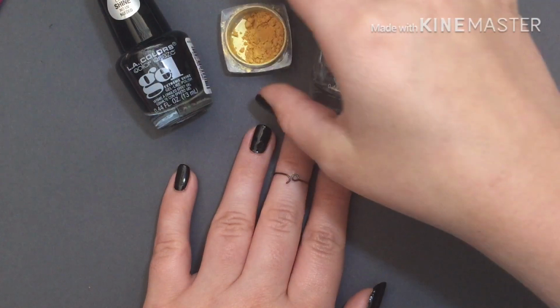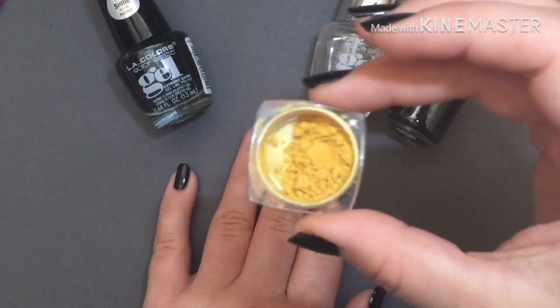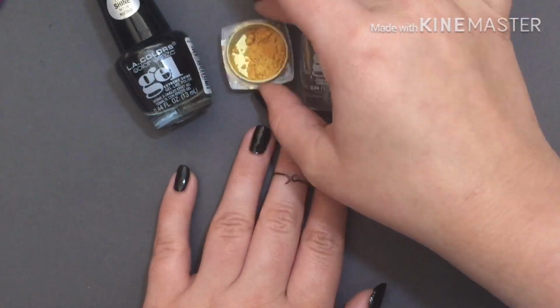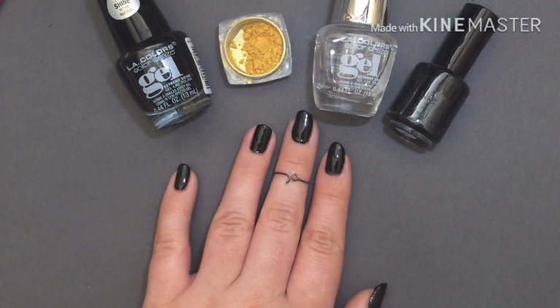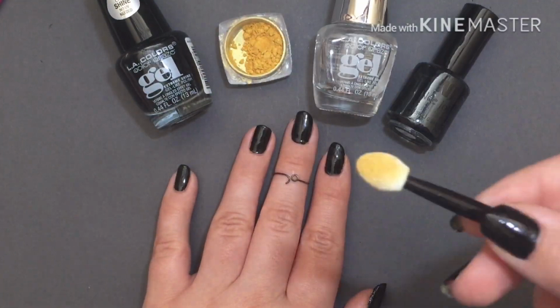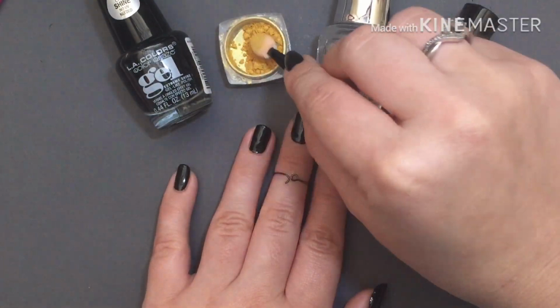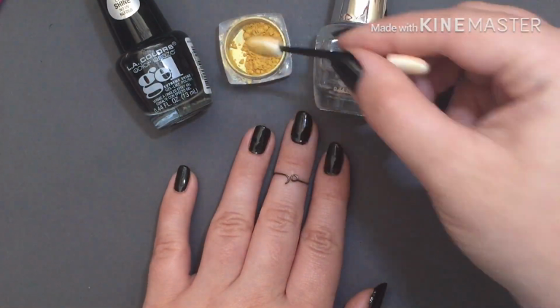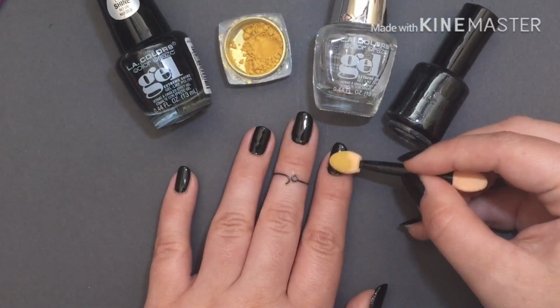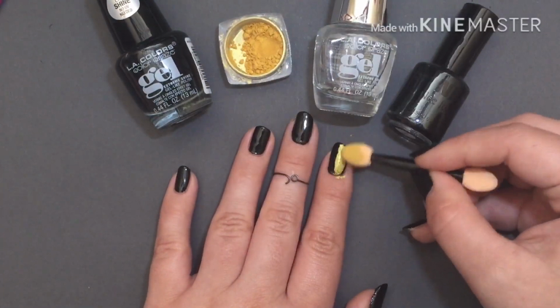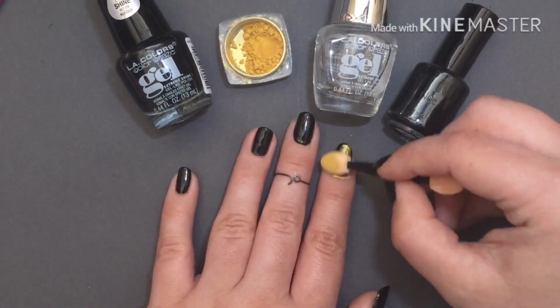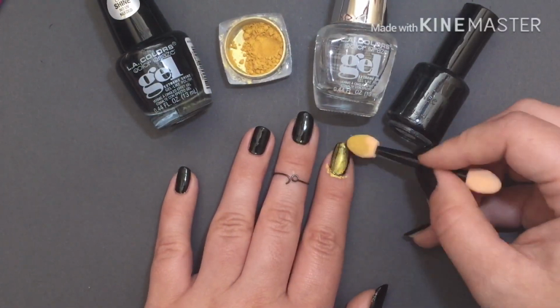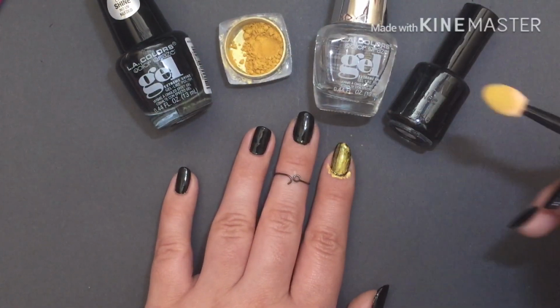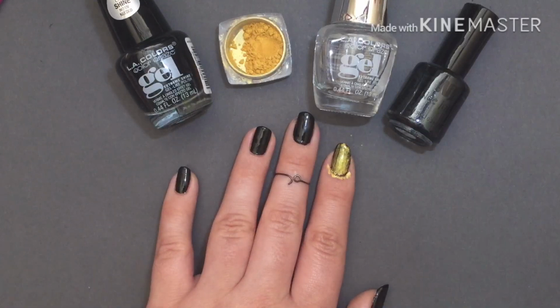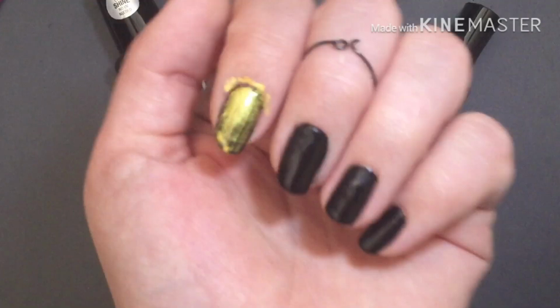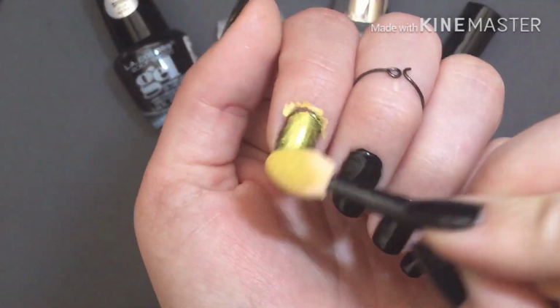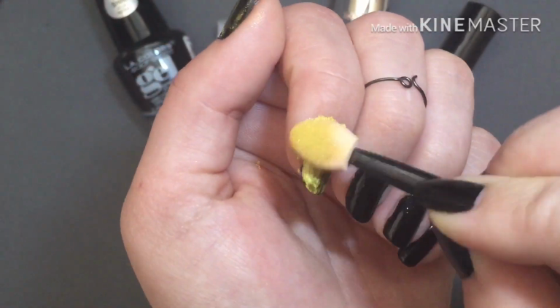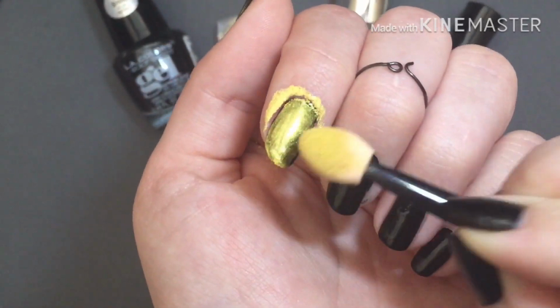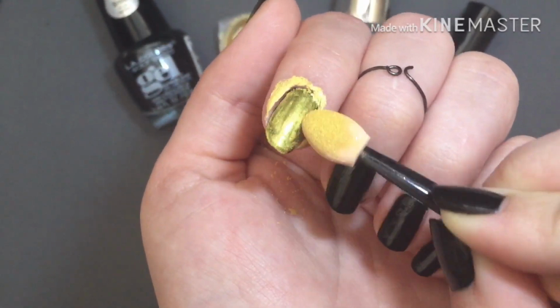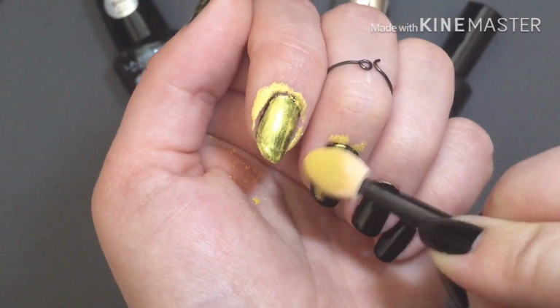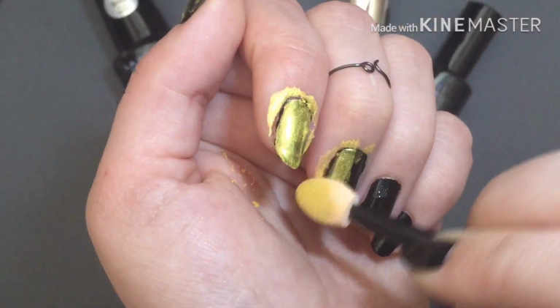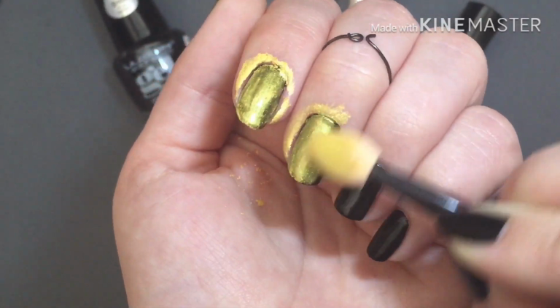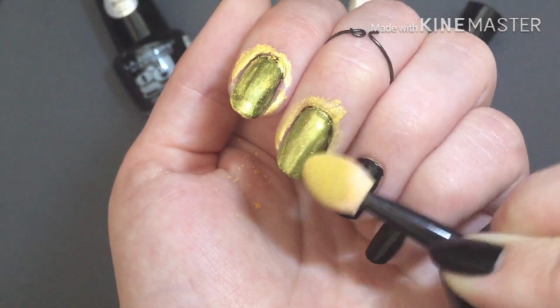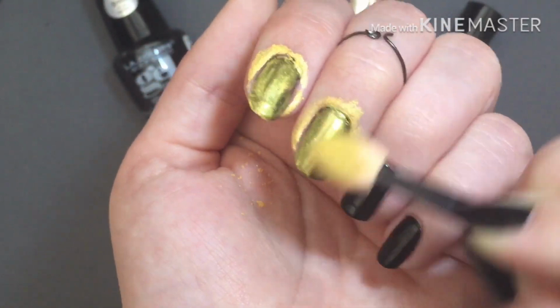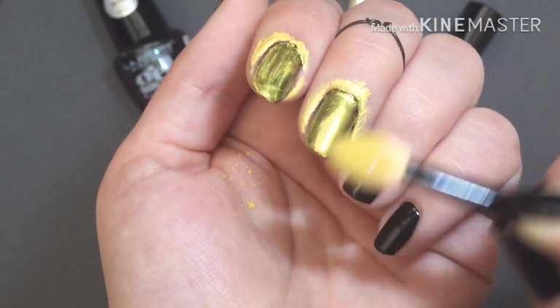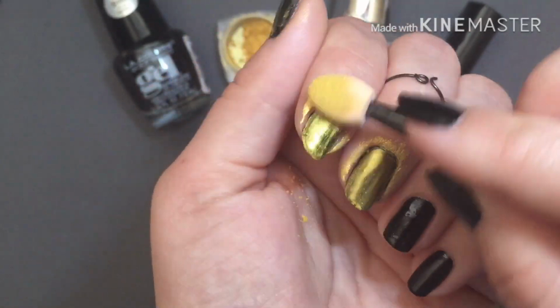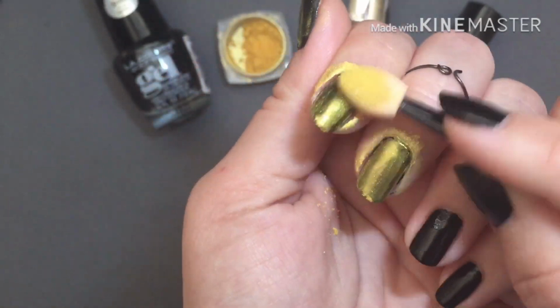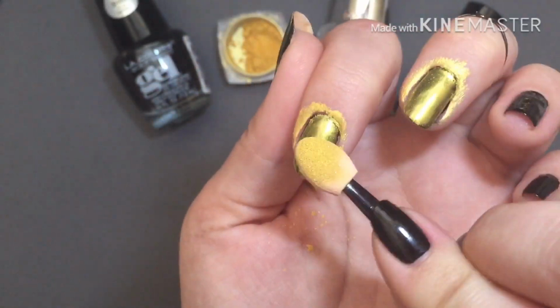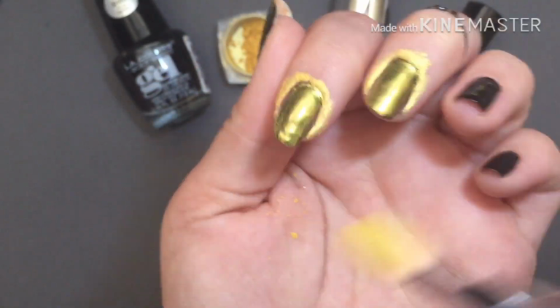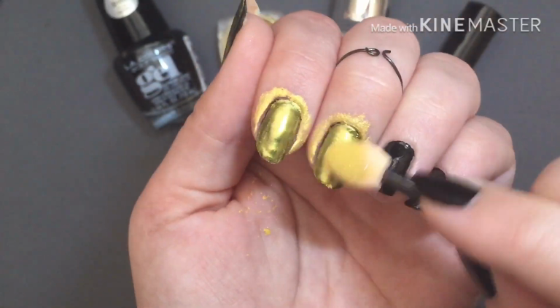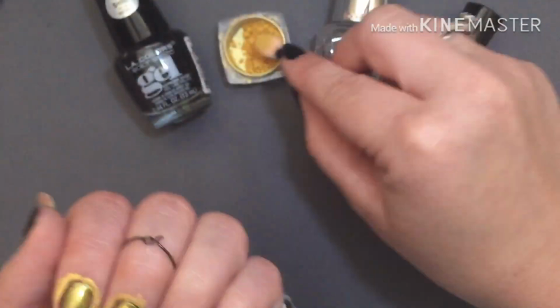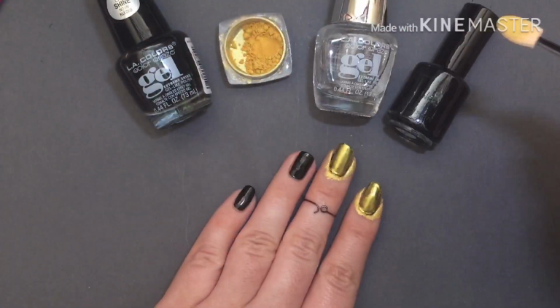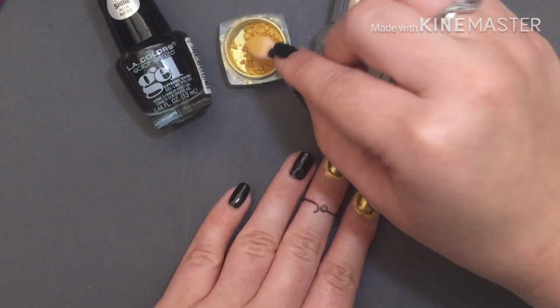Now we'll be using our gold powder, and it usually comes with its own little application wand. If you don't have one though, it's just a little eyeshadow wand. When you apply it to your nail, apply a little bit of pressure to achieve optimum shine.